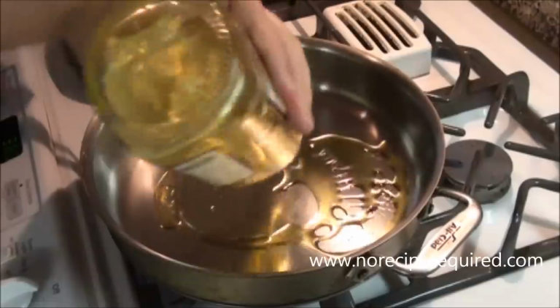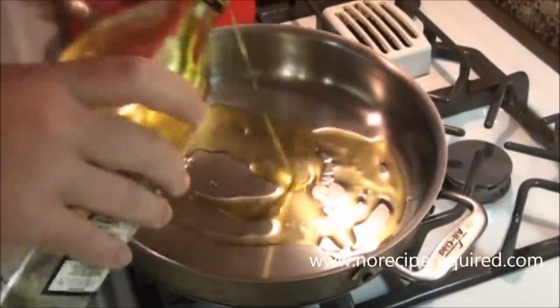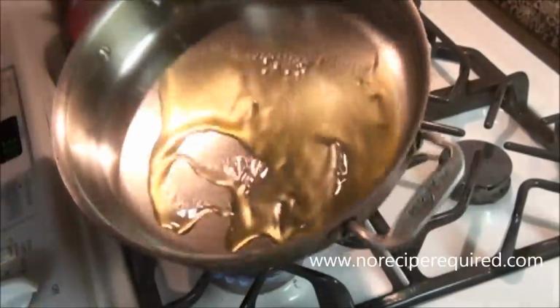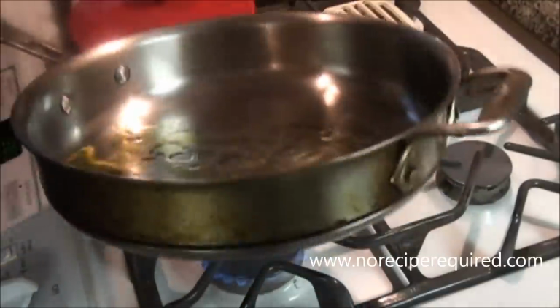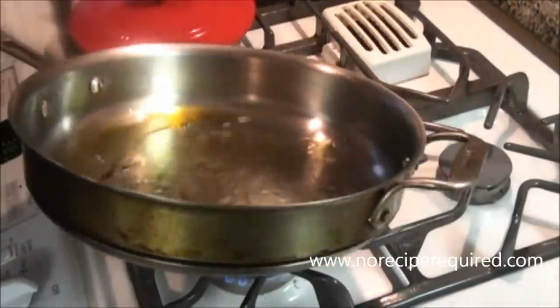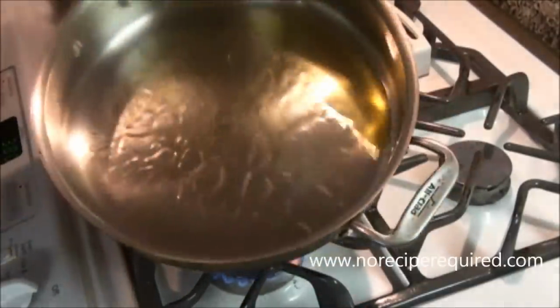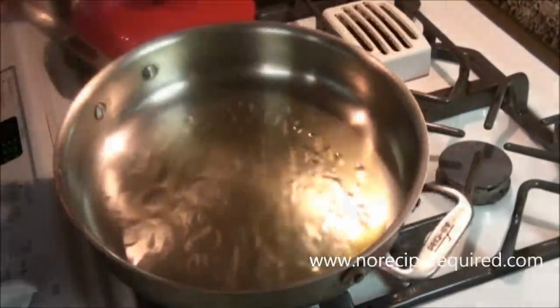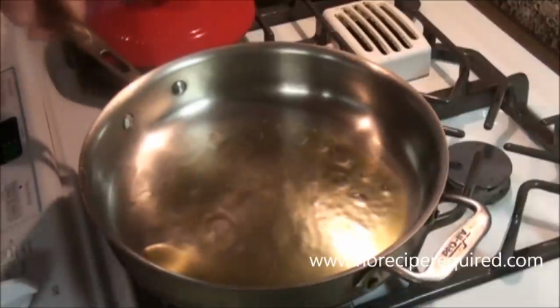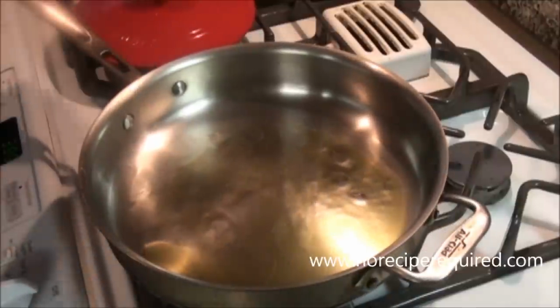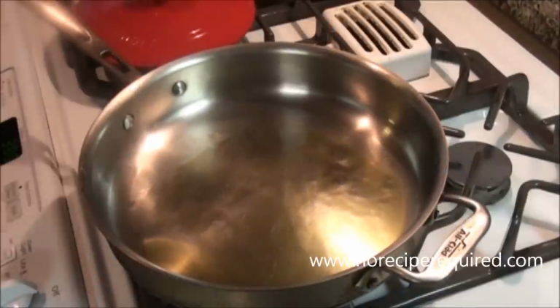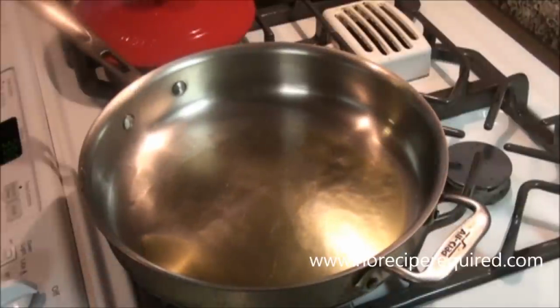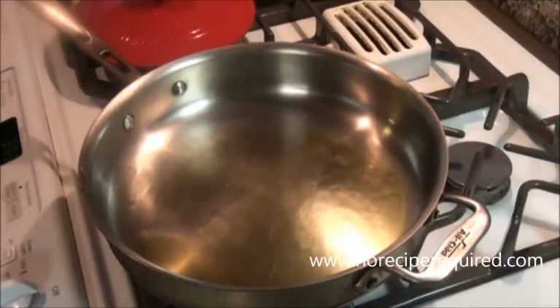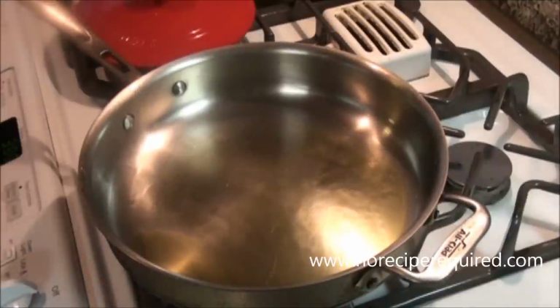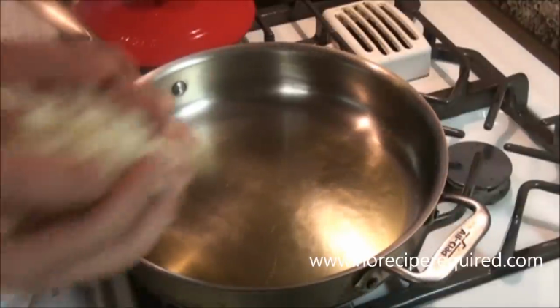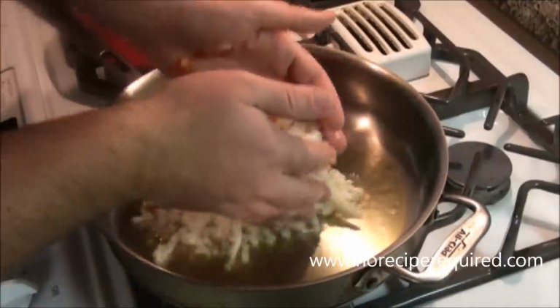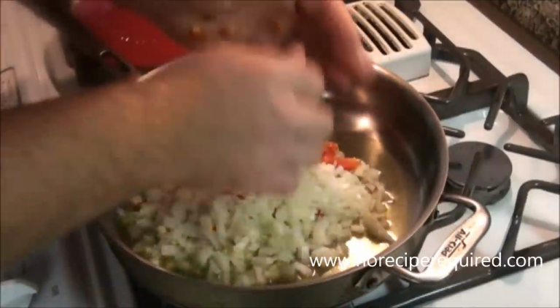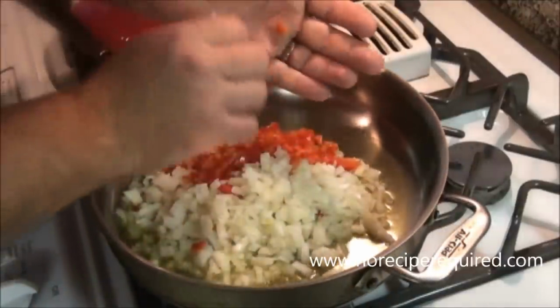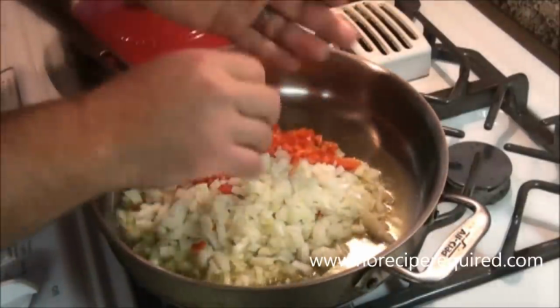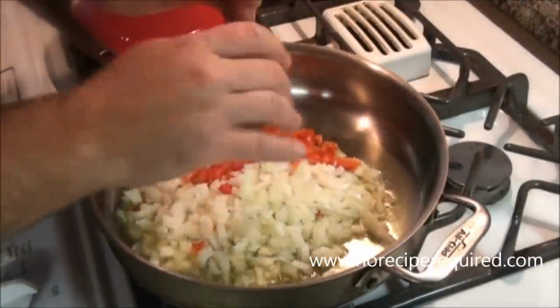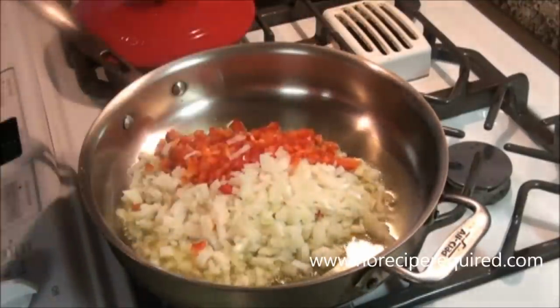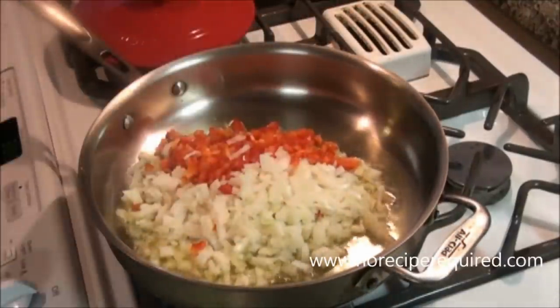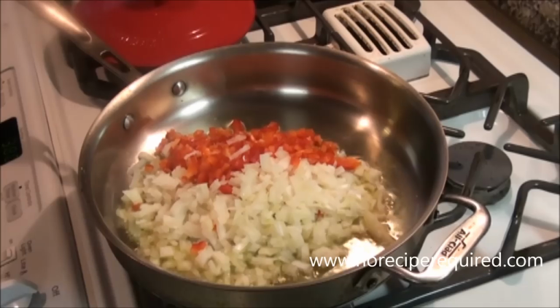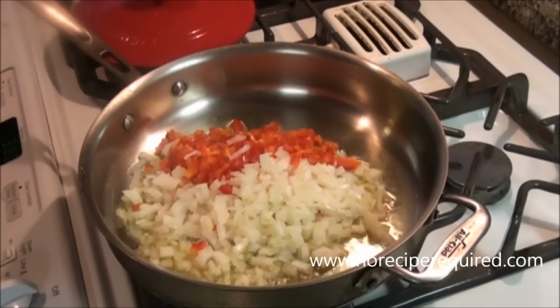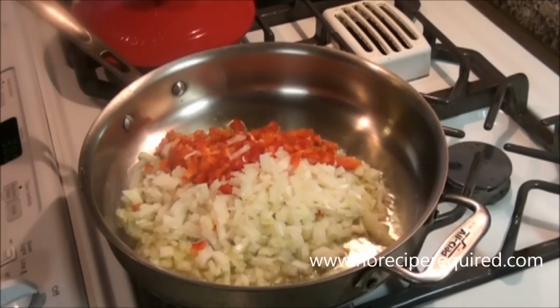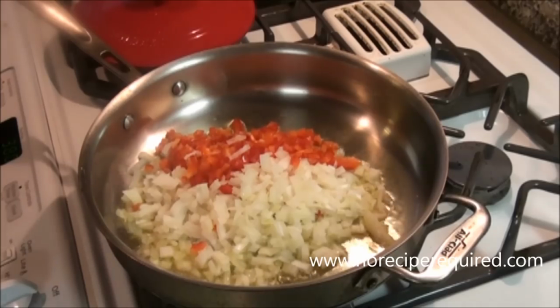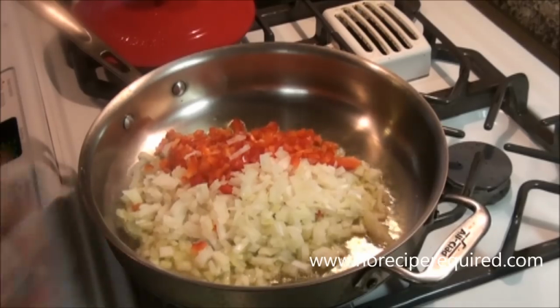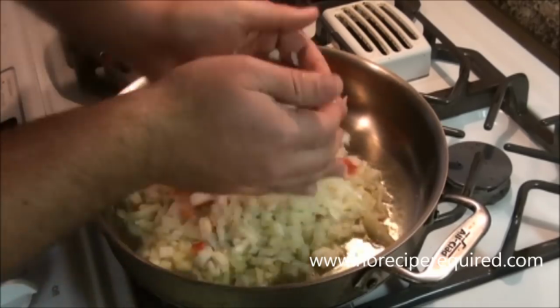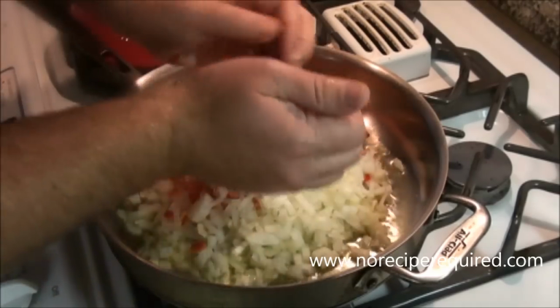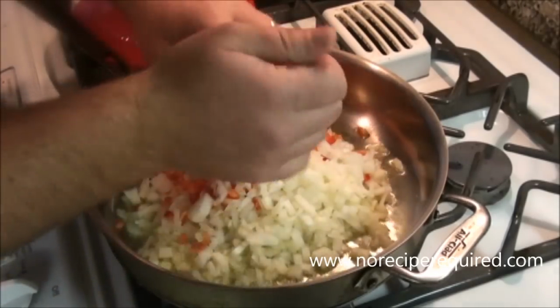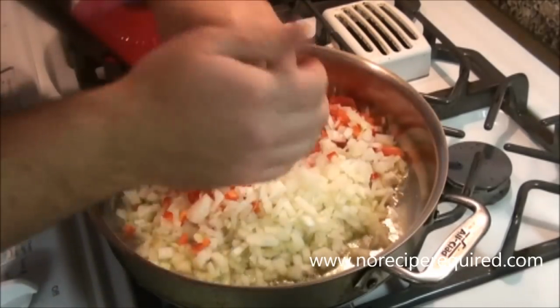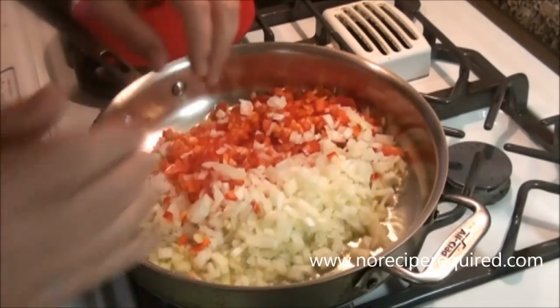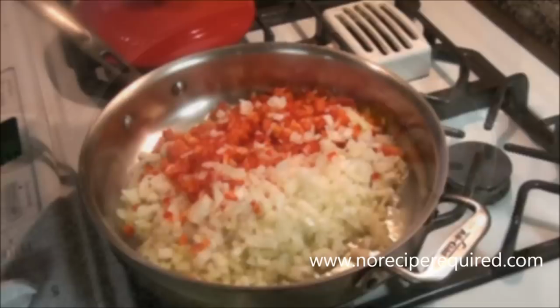We're going to start our Italian meatloaf on the top of the stove with a sautéed onion, red bell pepper, and a few garlic cloves. I'm just going to cook these down until they are nice and soft — tender, onions are translucent.